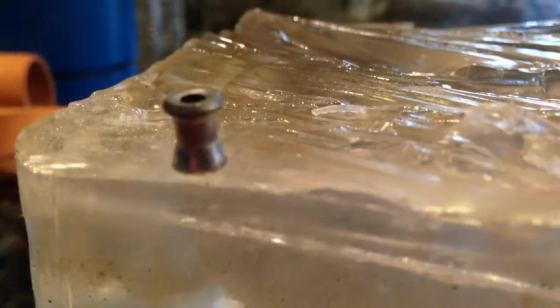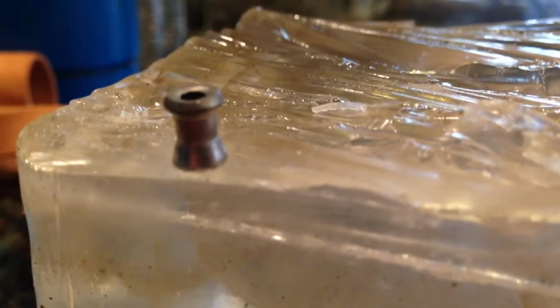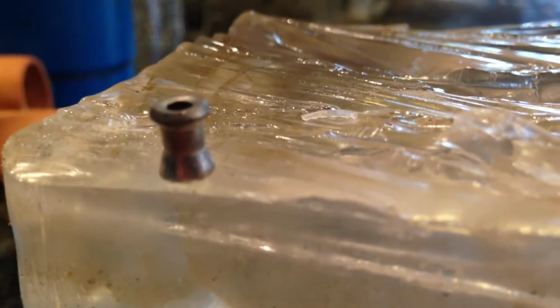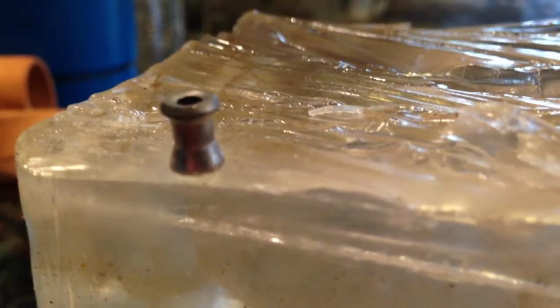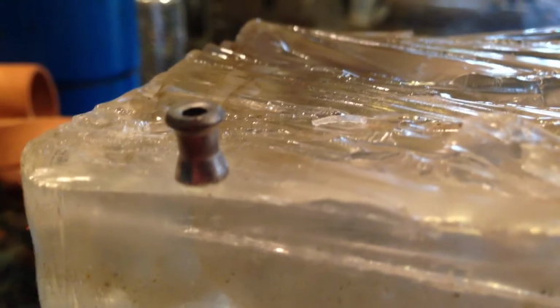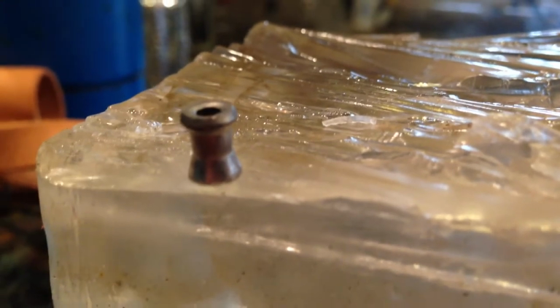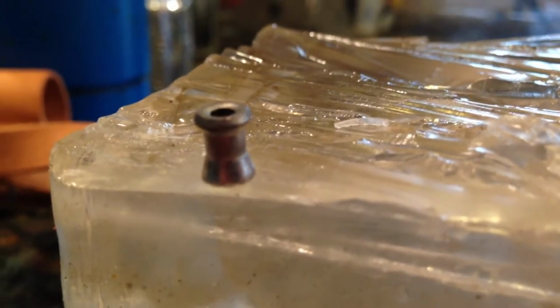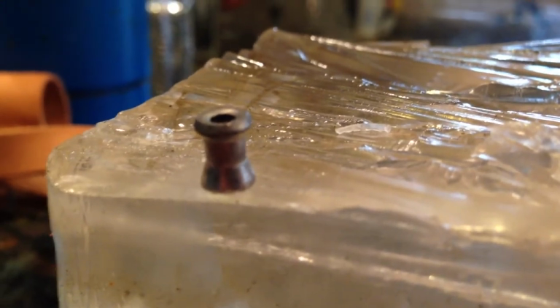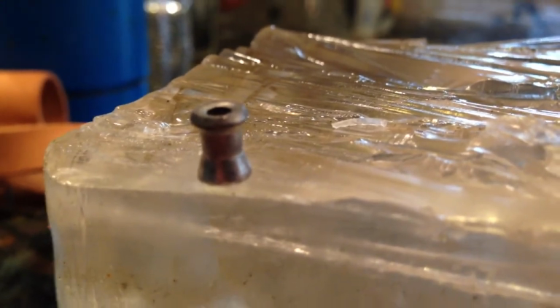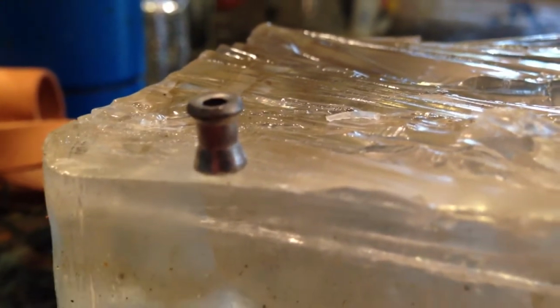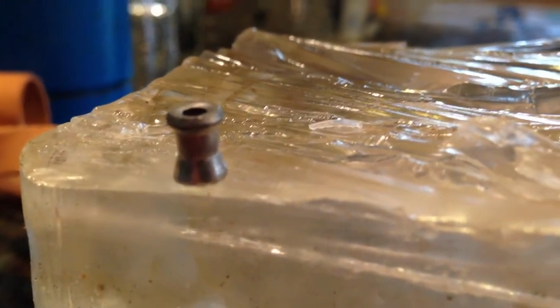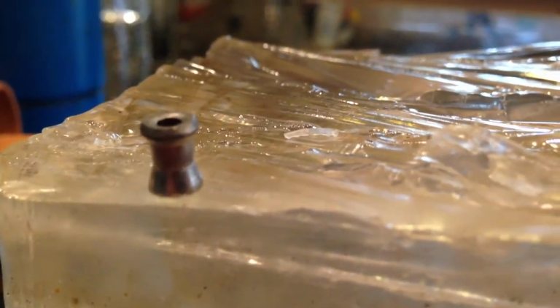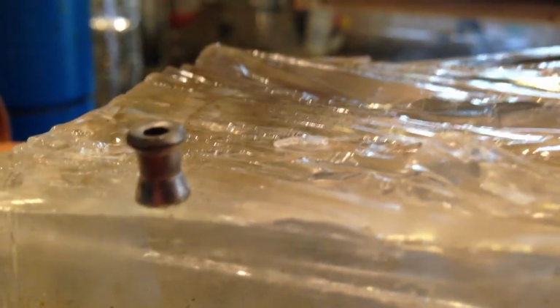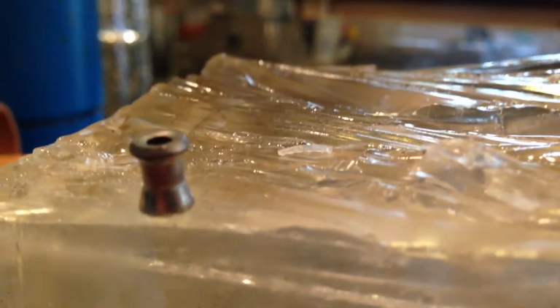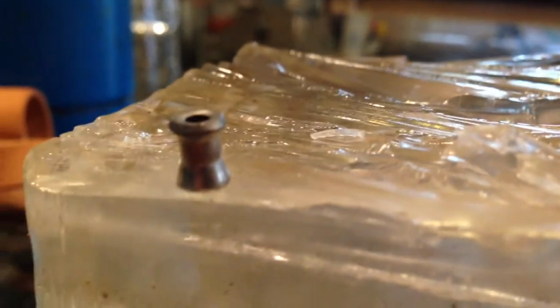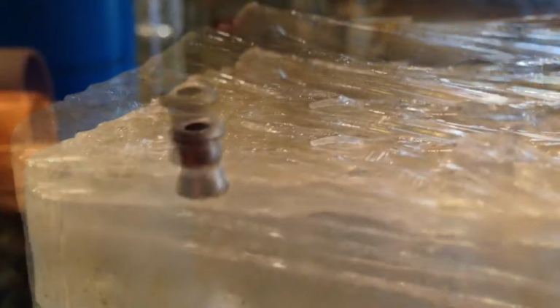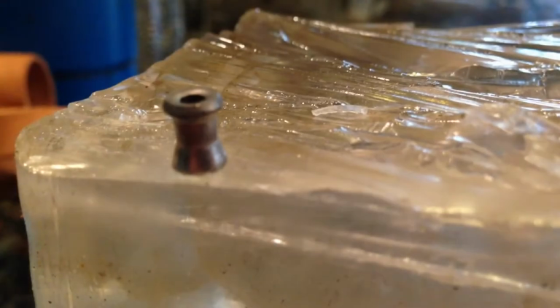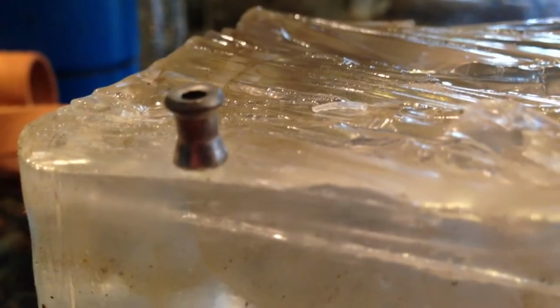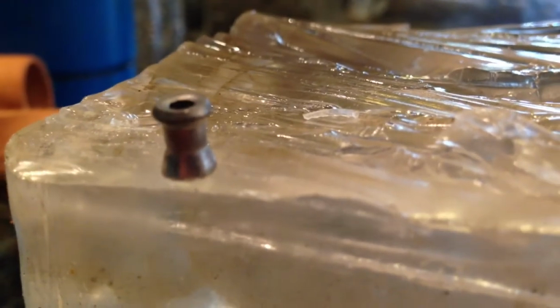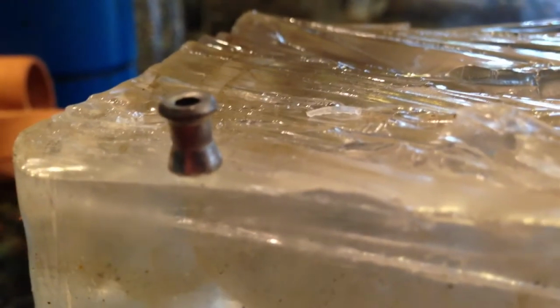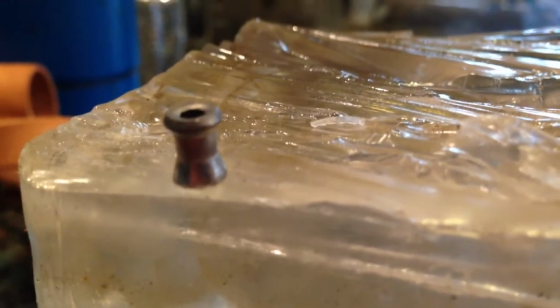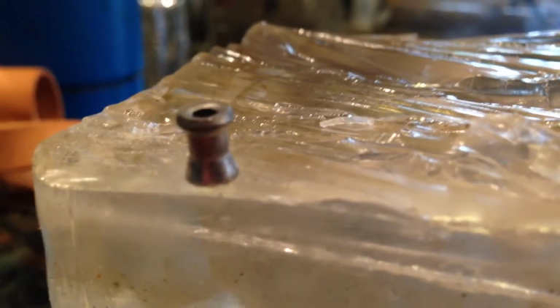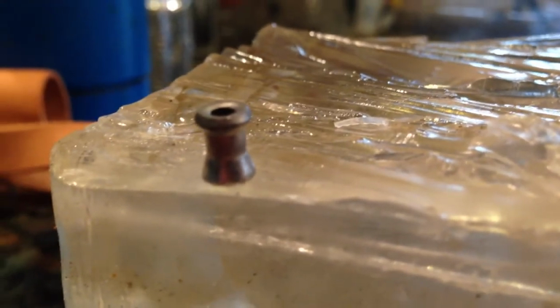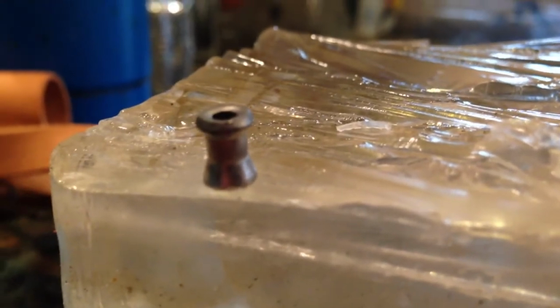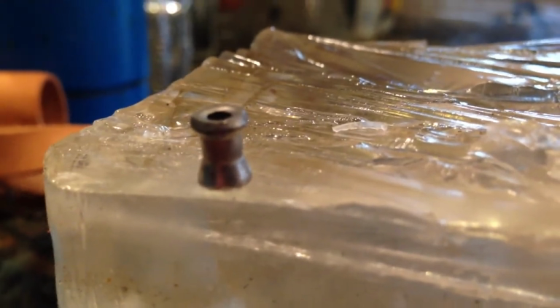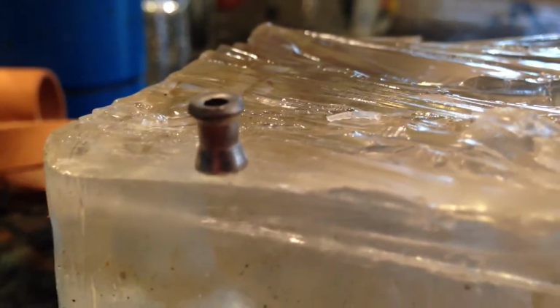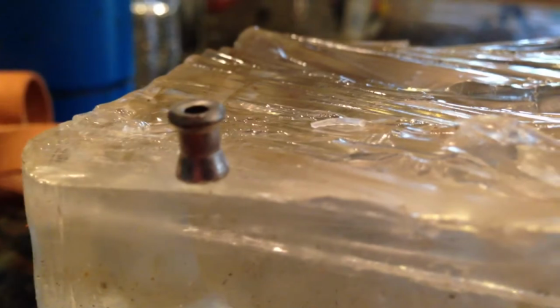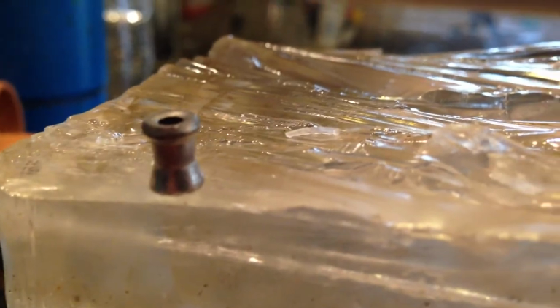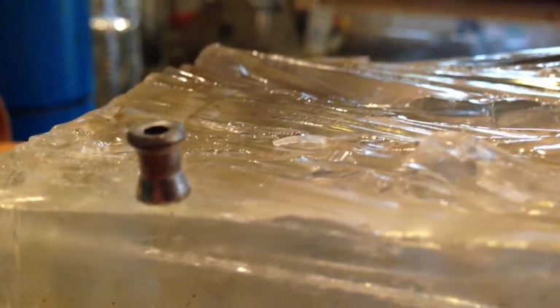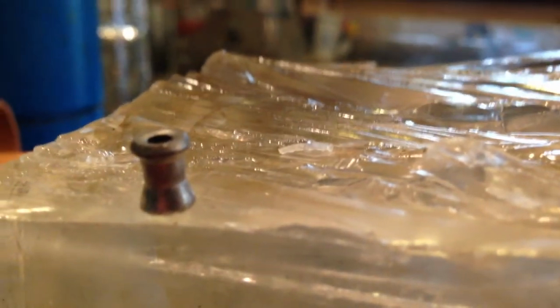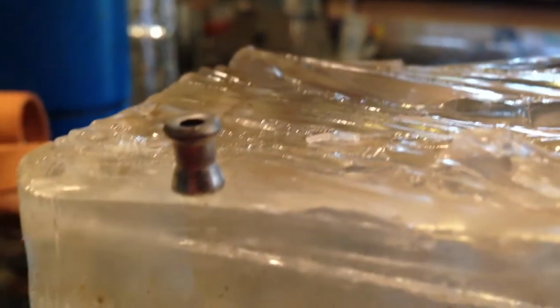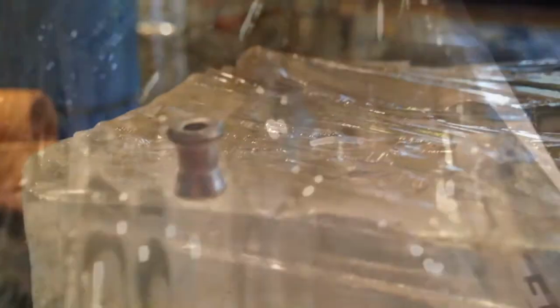Alright guys, pellet one, as you can see, did not expand very much and had slightly more penetration than pellet two.